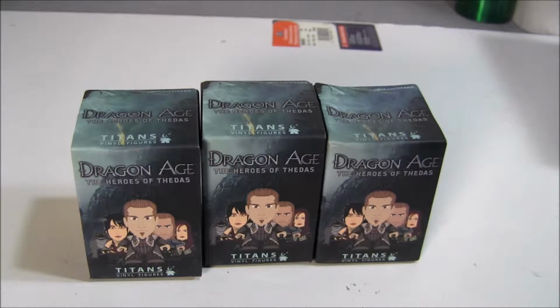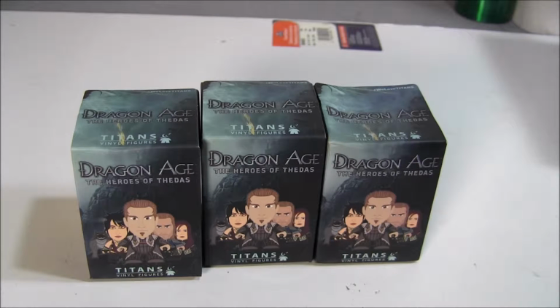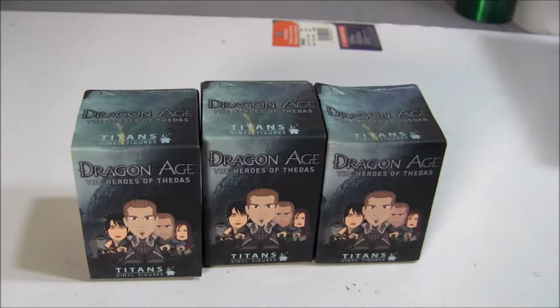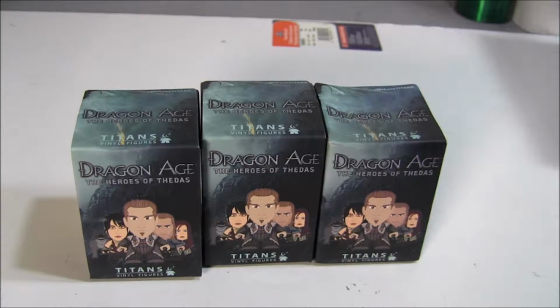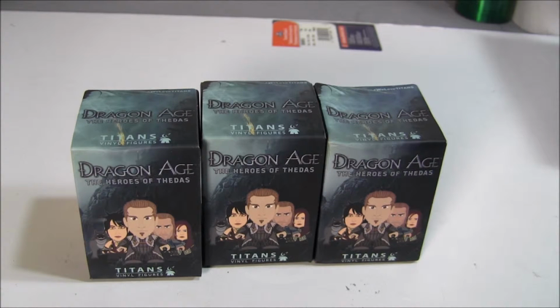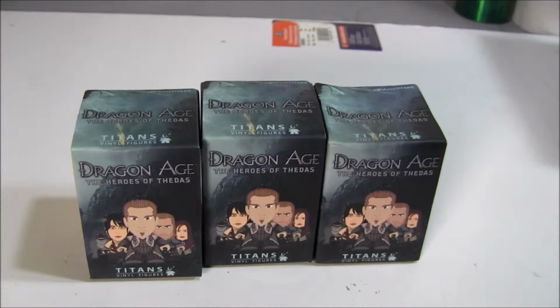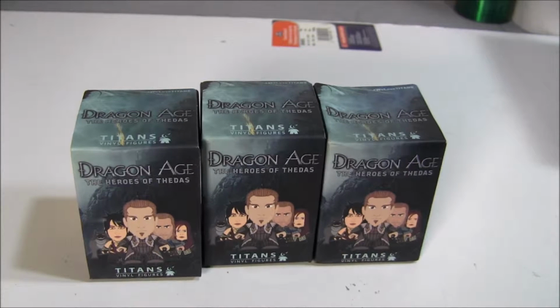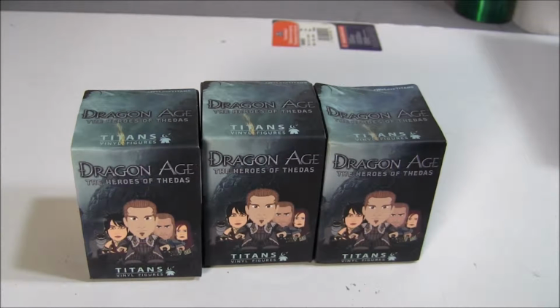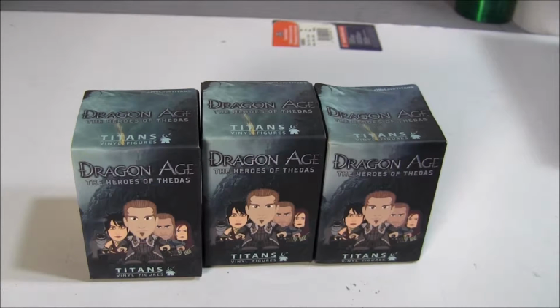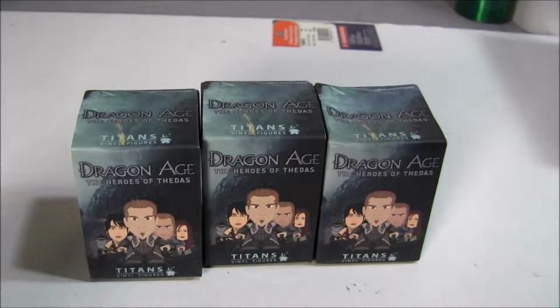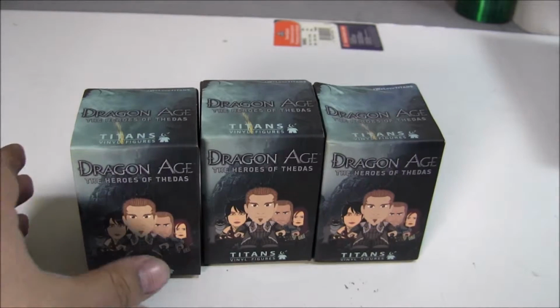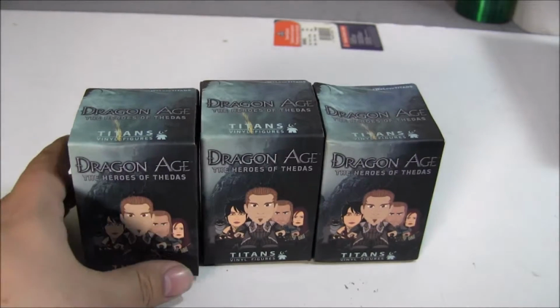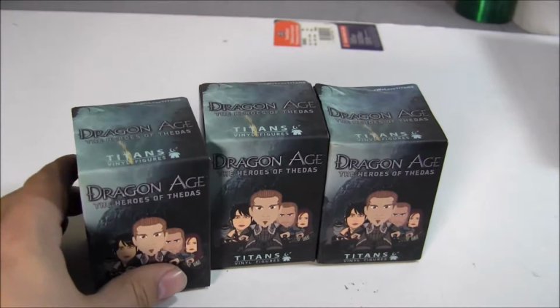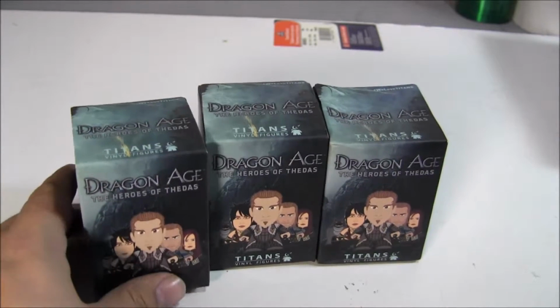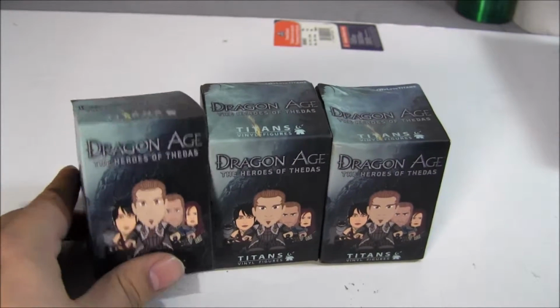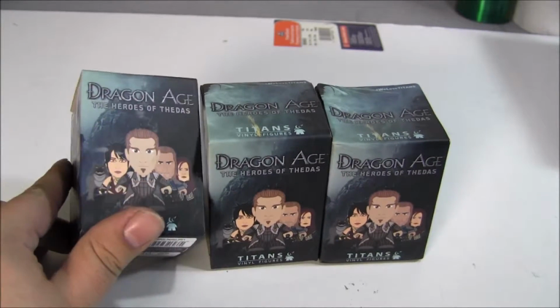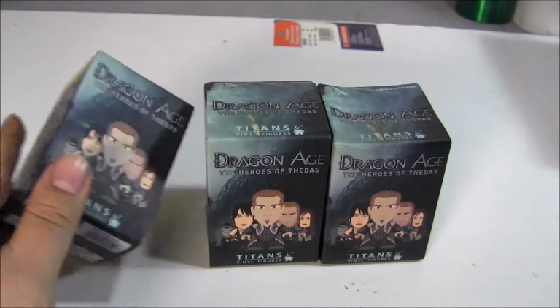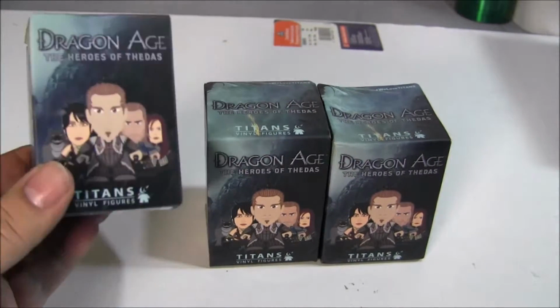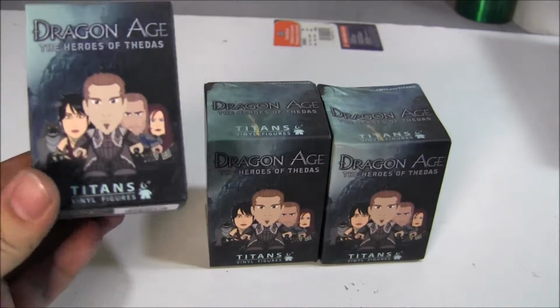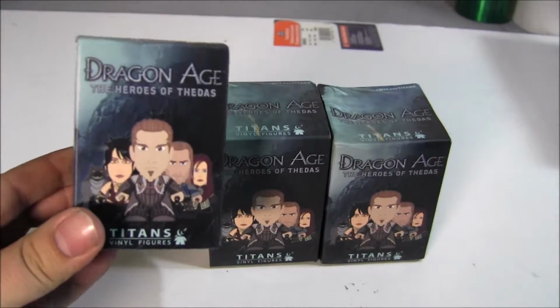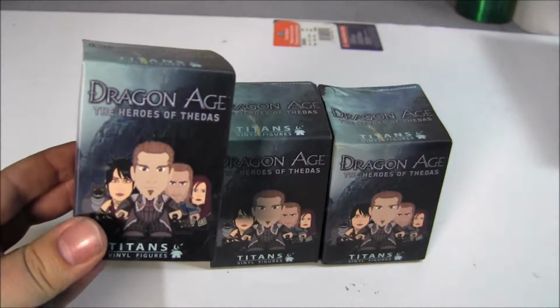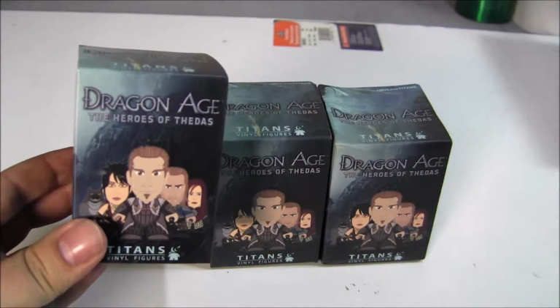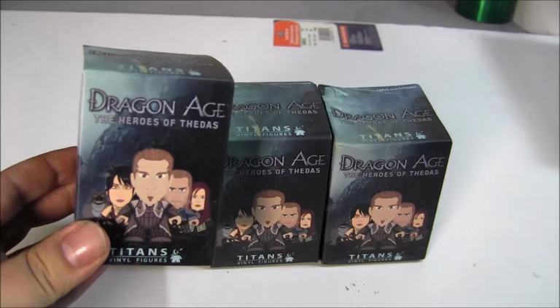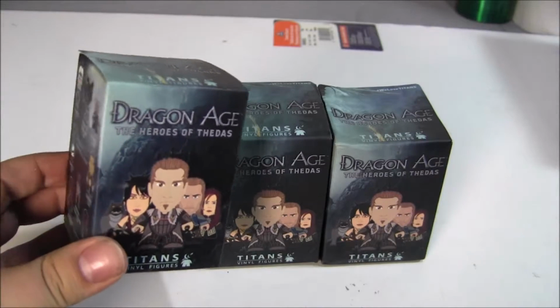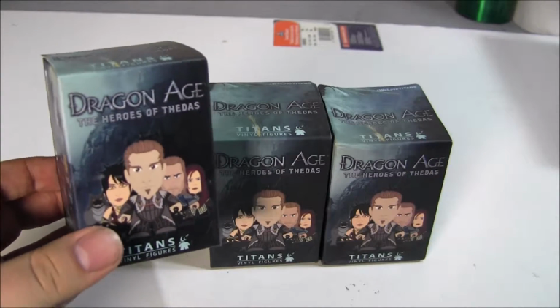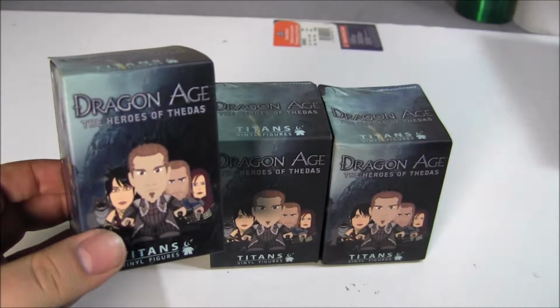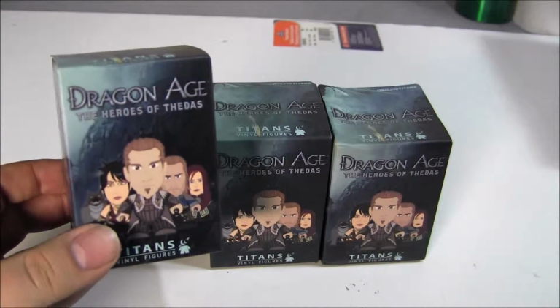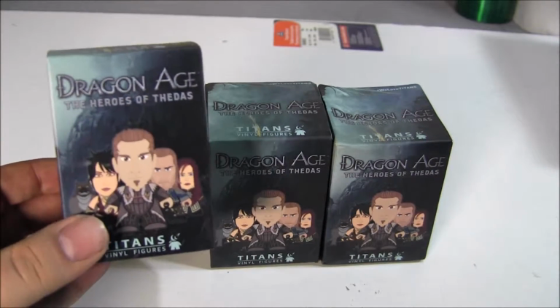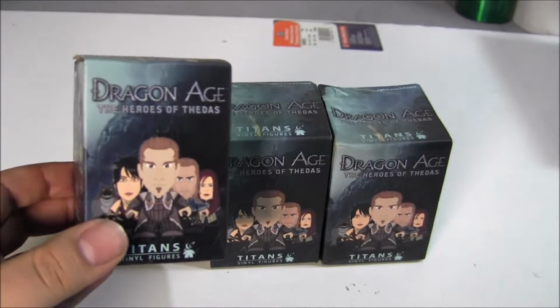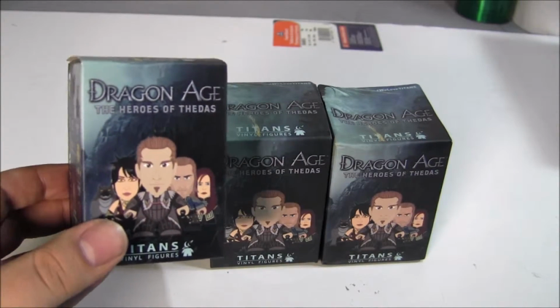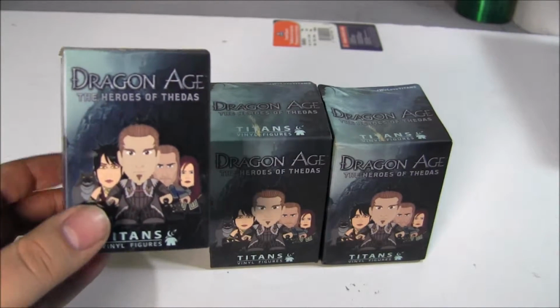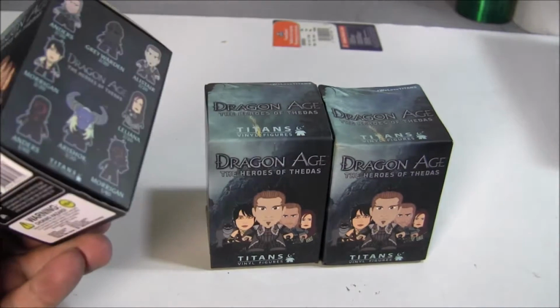Hello everybody, today I'm going to open up some mini, kind of mystery minis, but these are some titans. This is based on Dragon Age, the Heroes of Thedas.